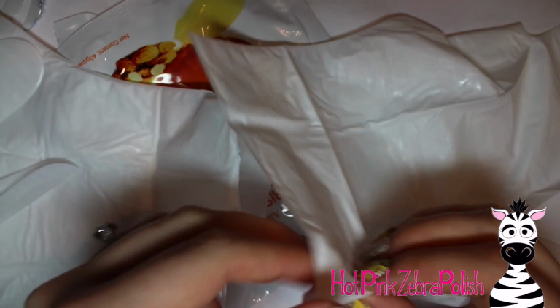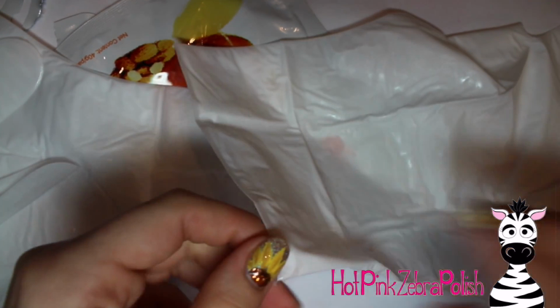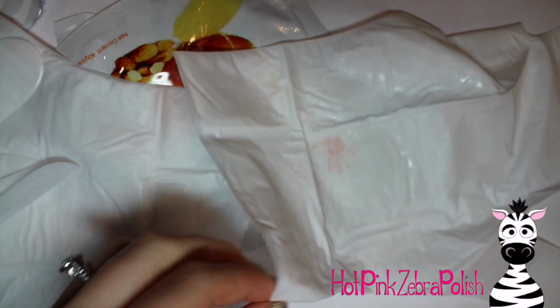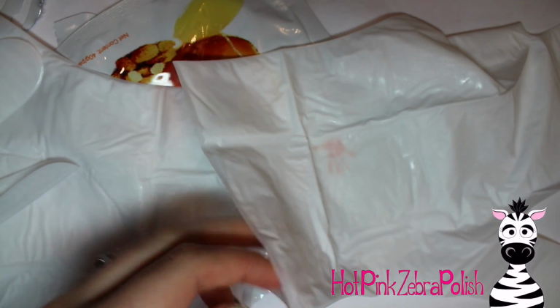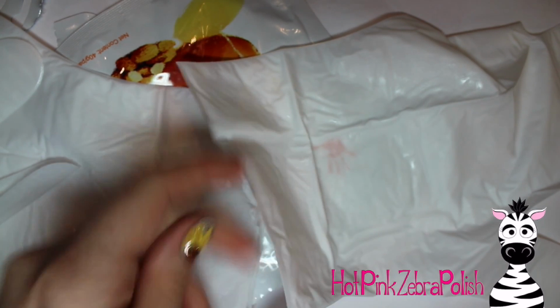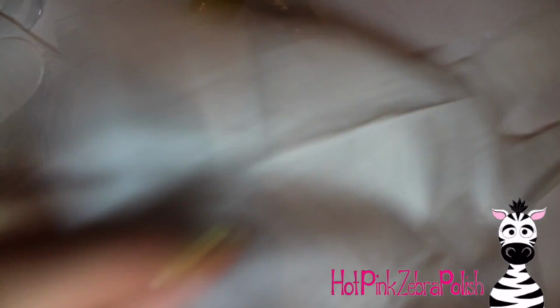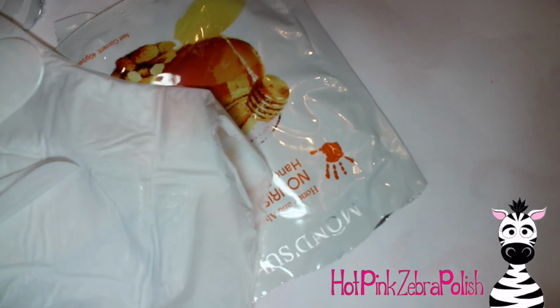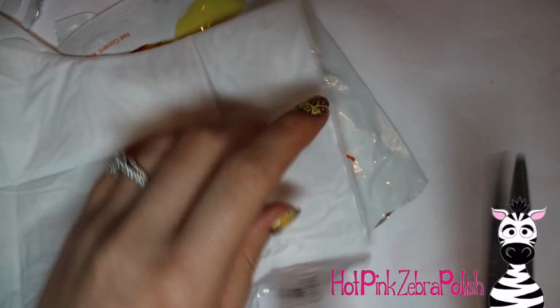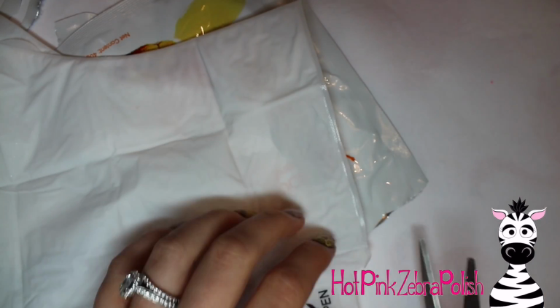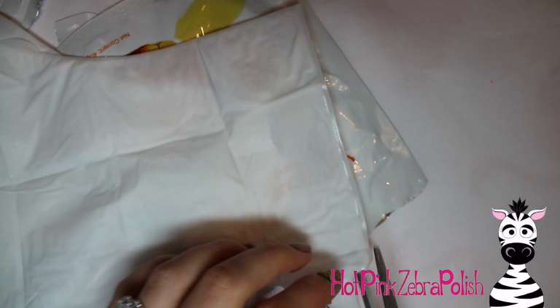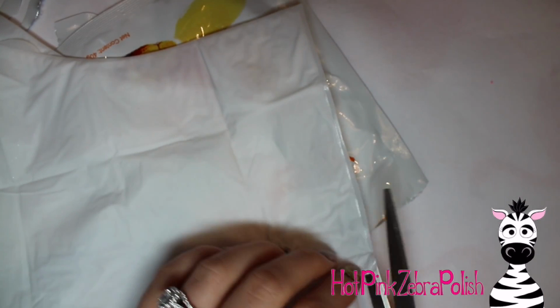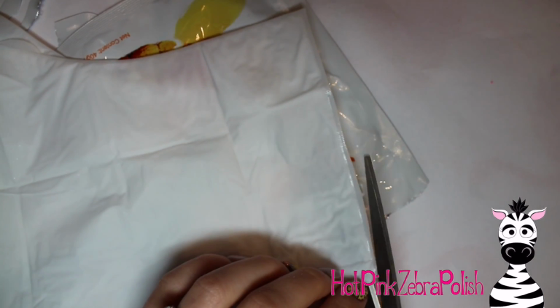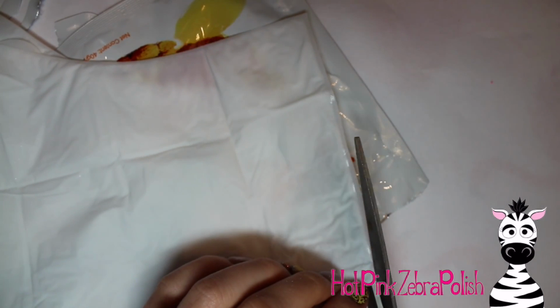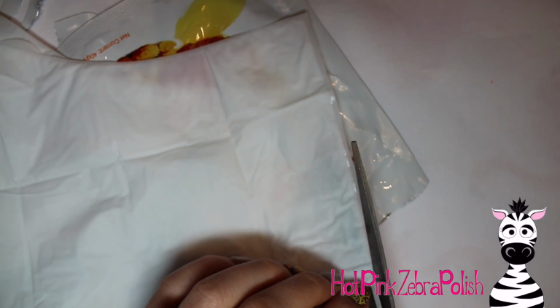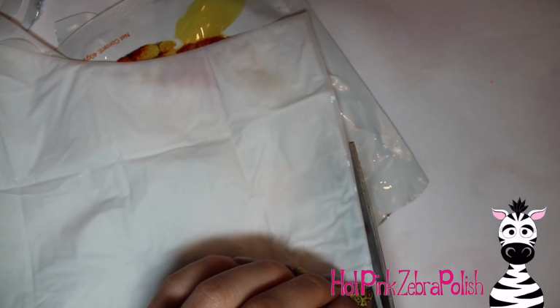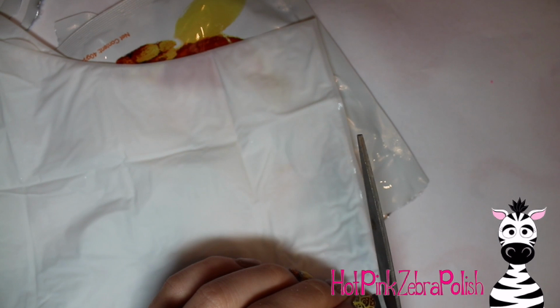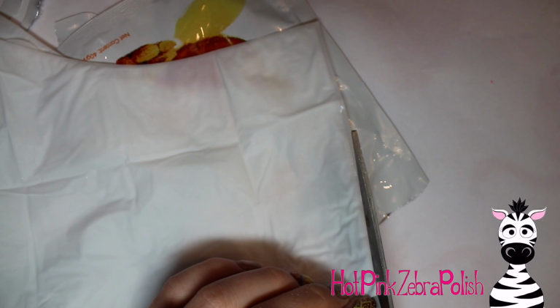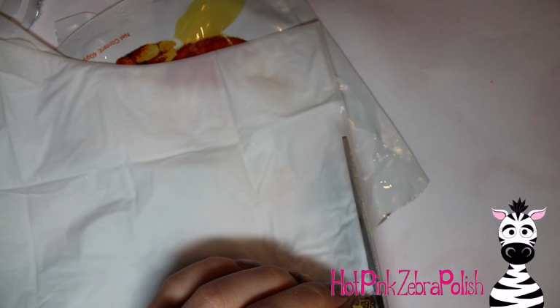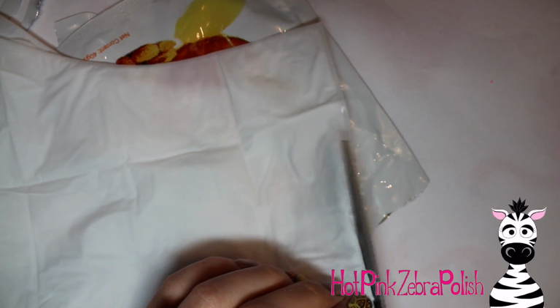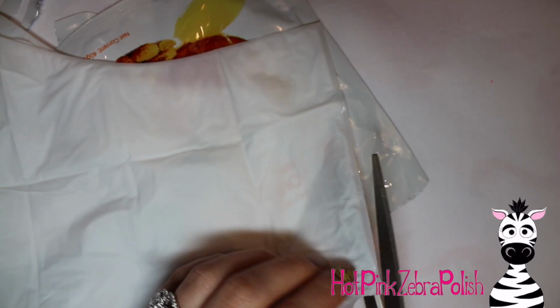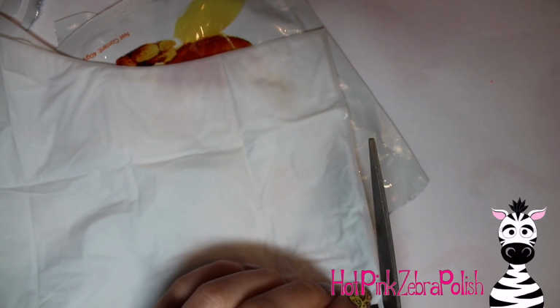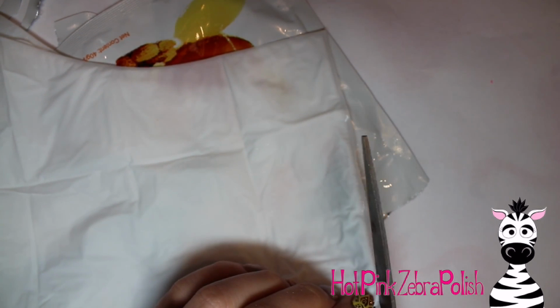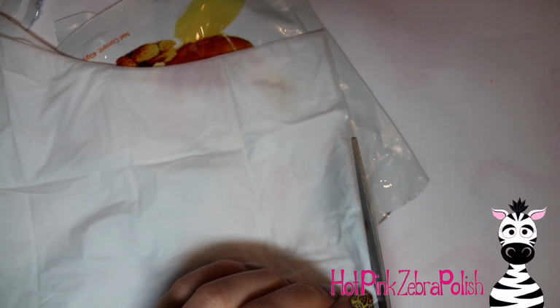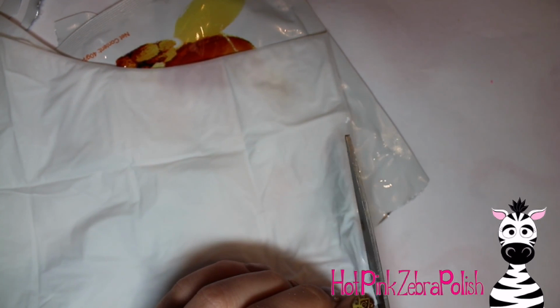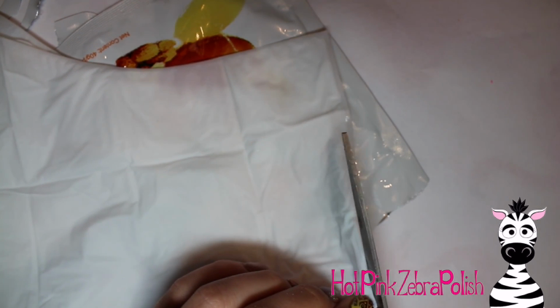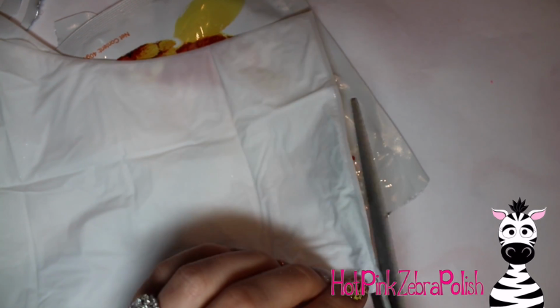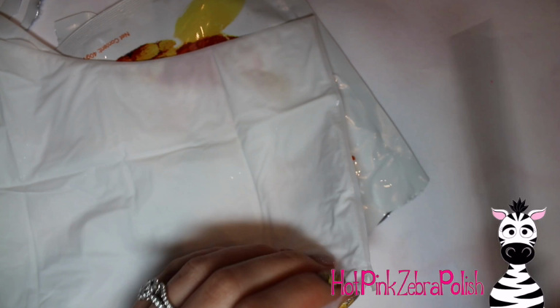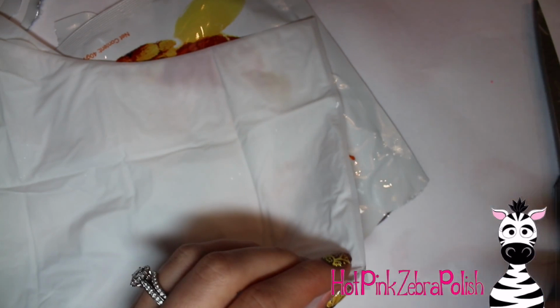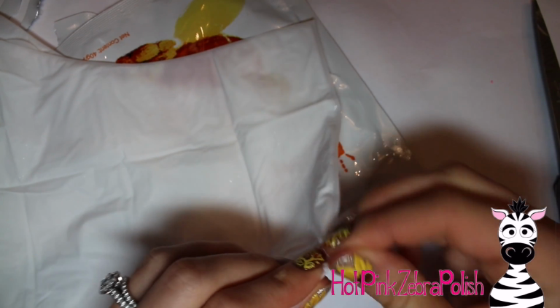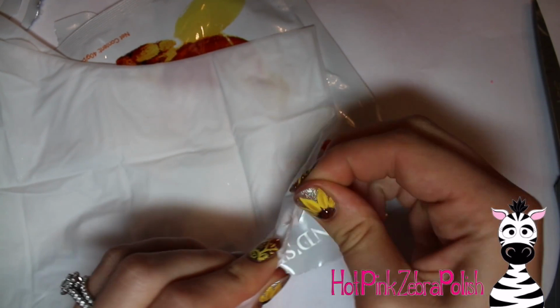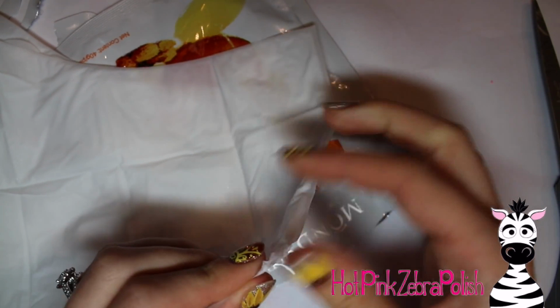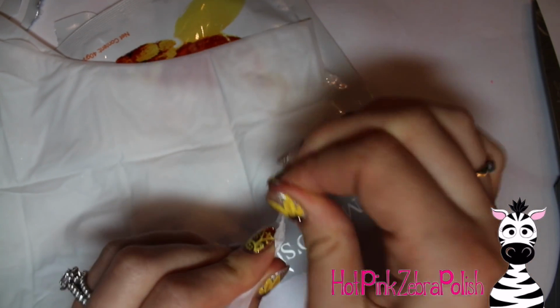You're definitely going to want to have both gloves prepared before you put one on, because it's going to be a lot more difficult to get the other one open when you have one hand all gloved and slimy. So go ahead and cut the other one open.